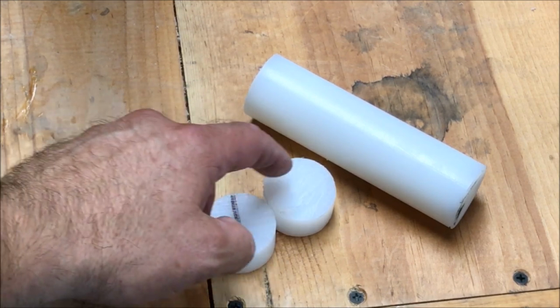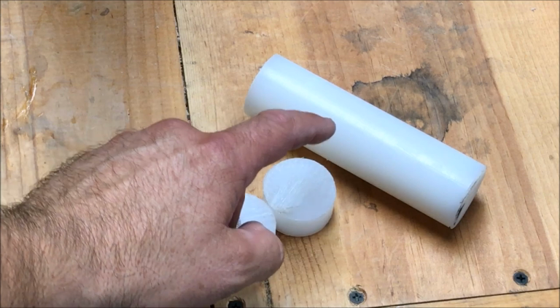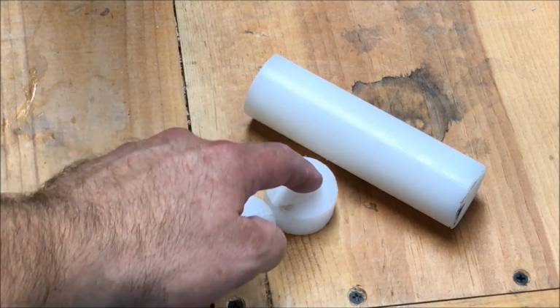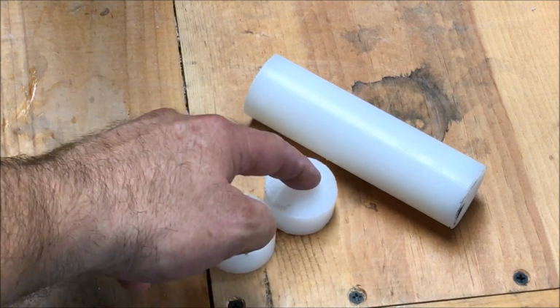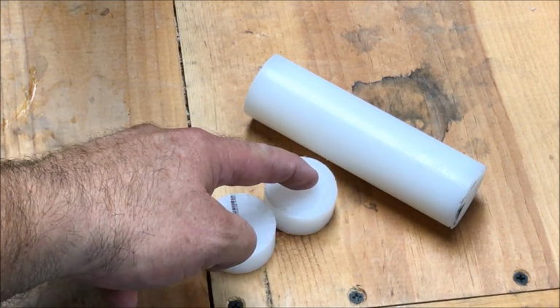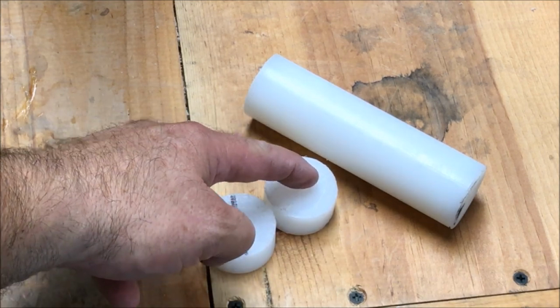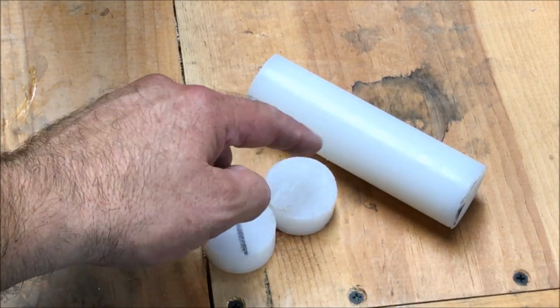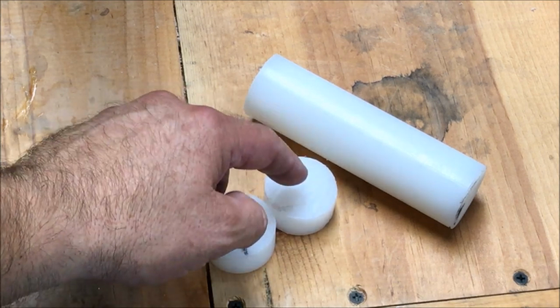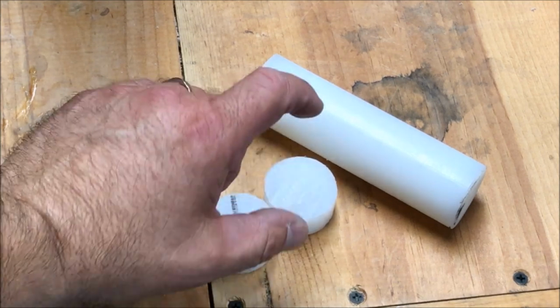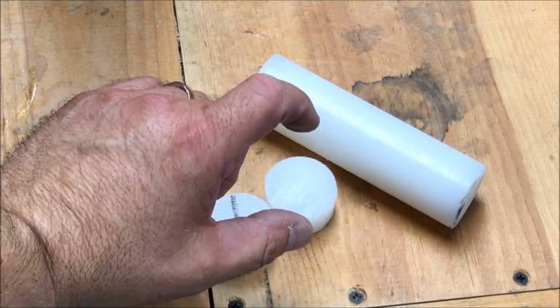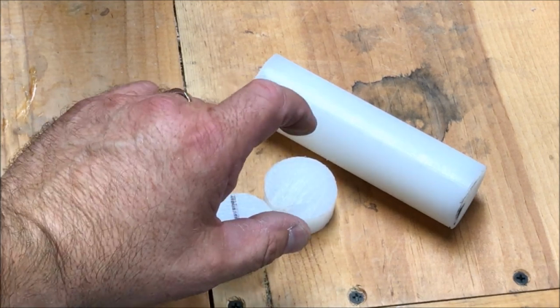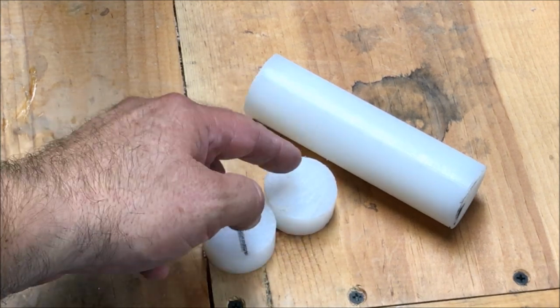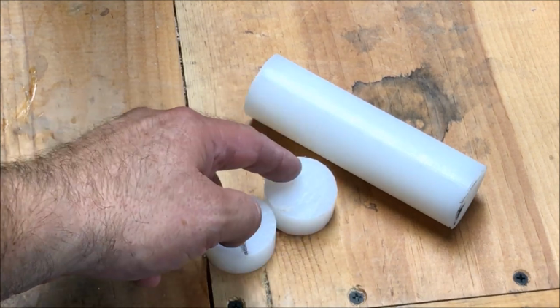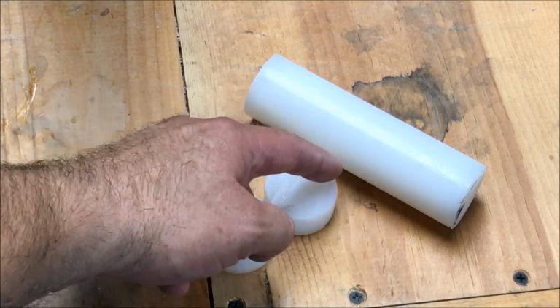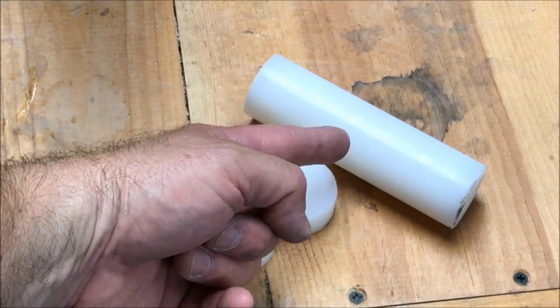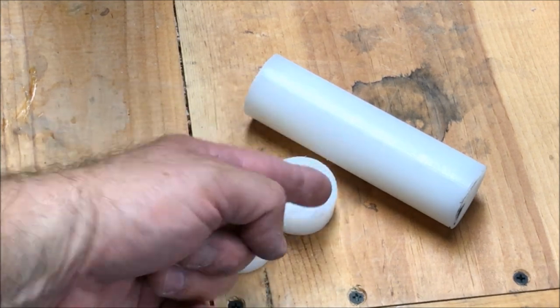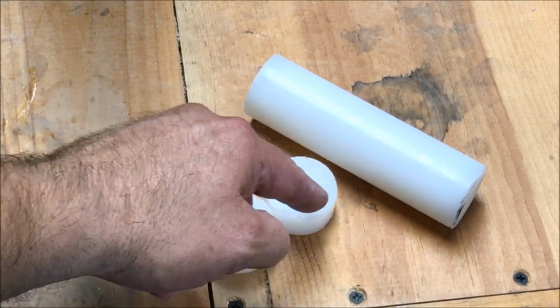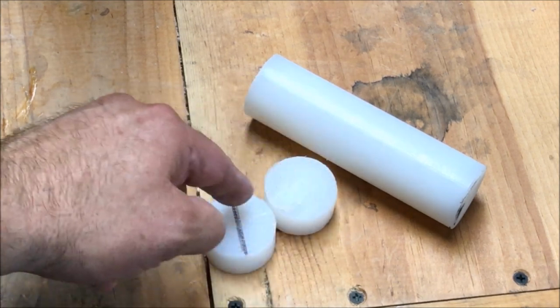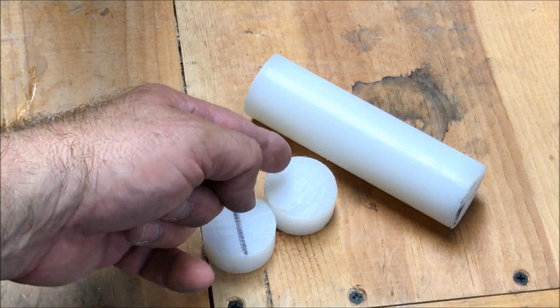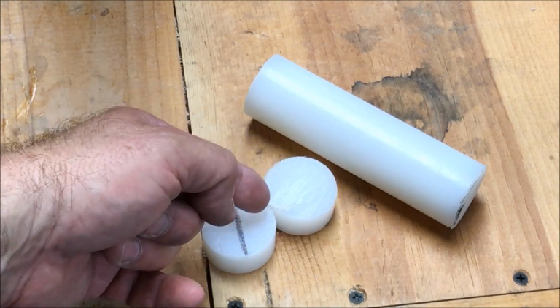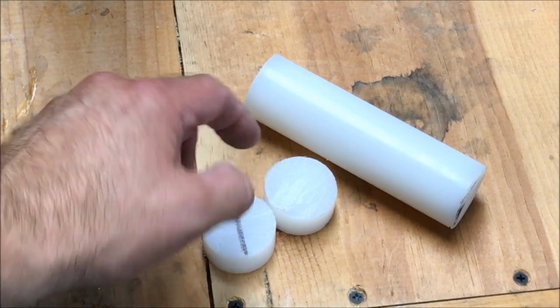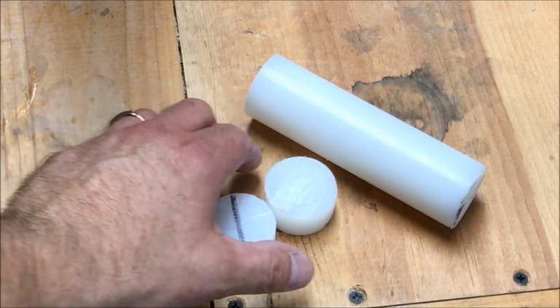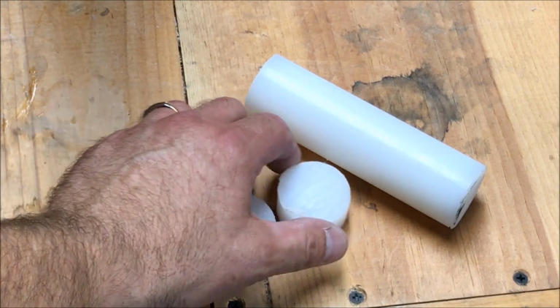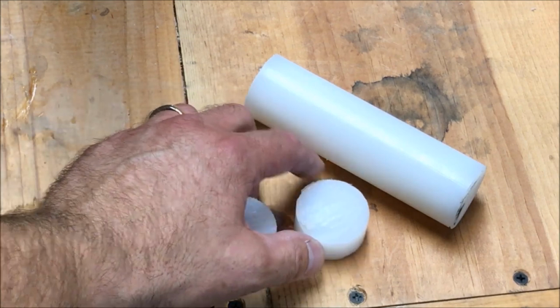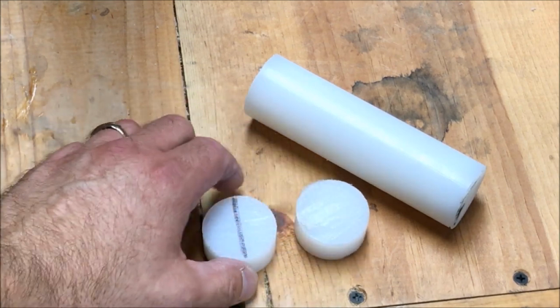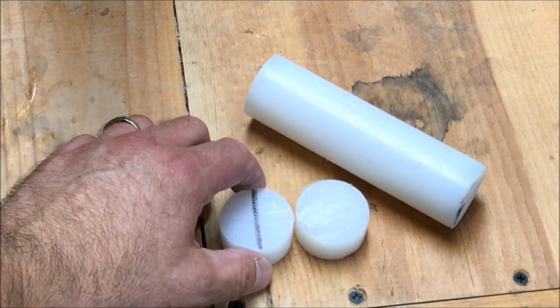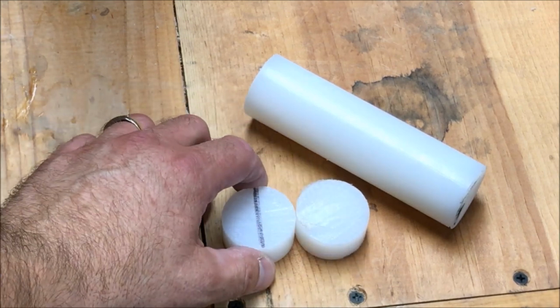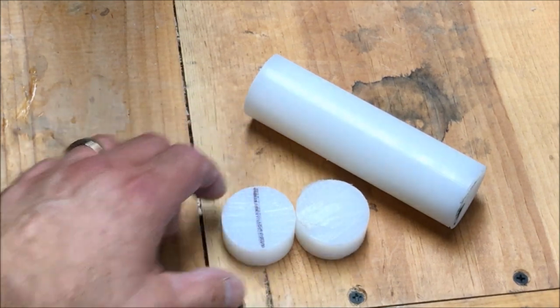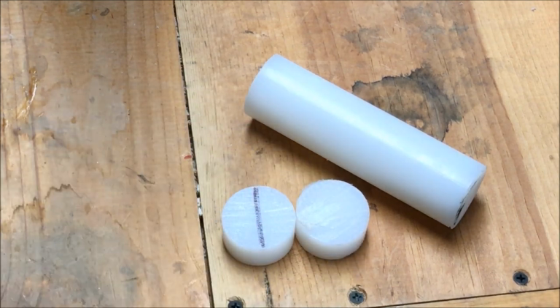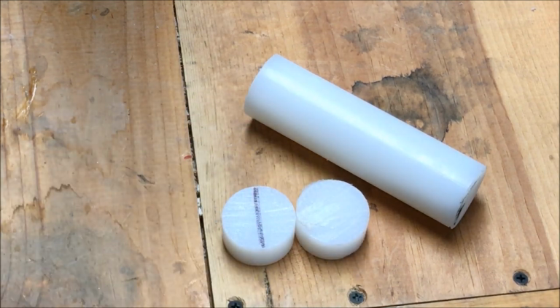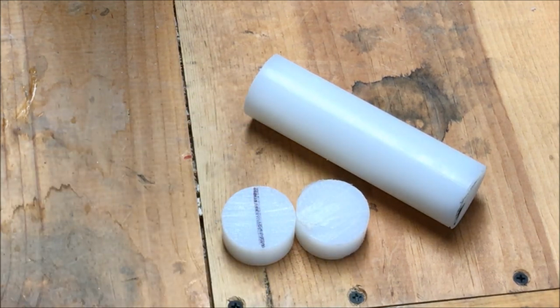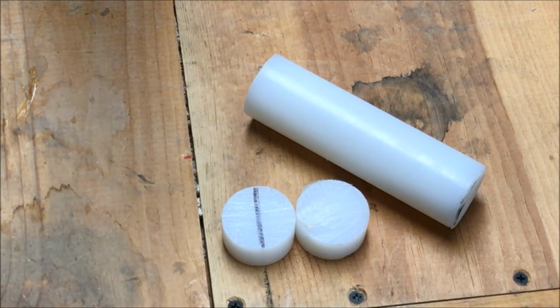For my center bushing I've decided to make one bushing that will angle down on both sides. I think it'll make more sense as we get a little farther into the project.